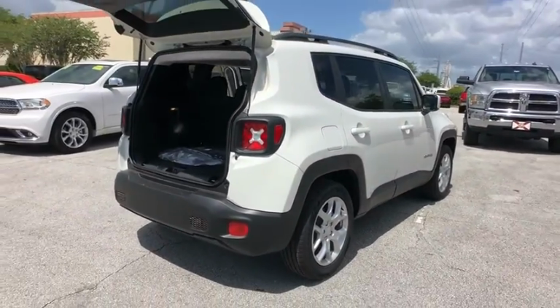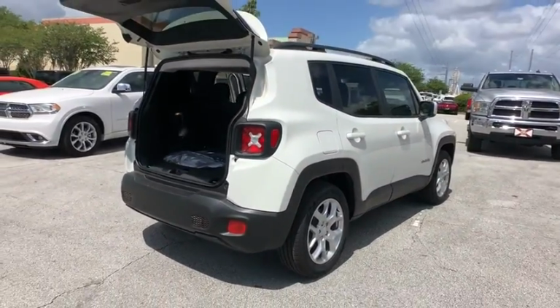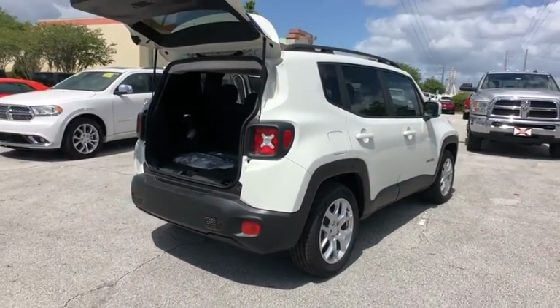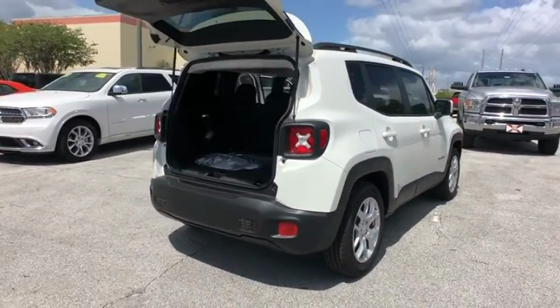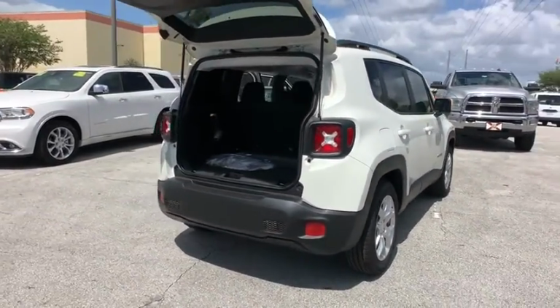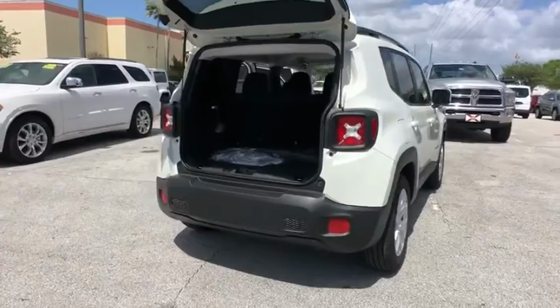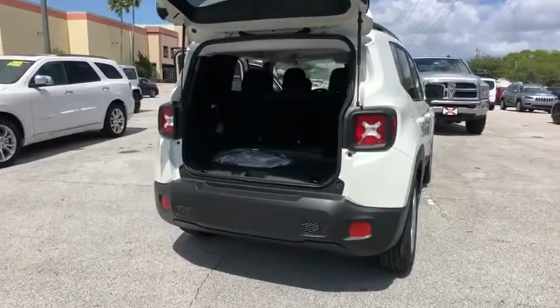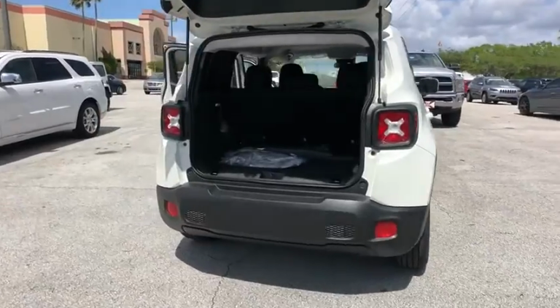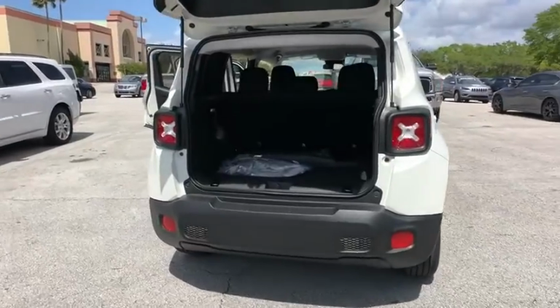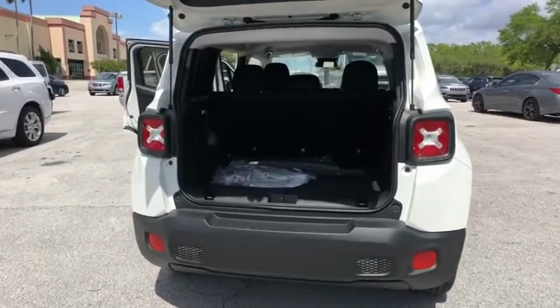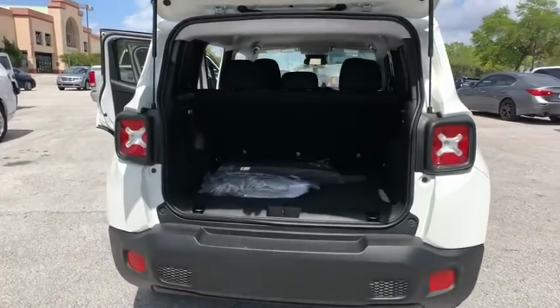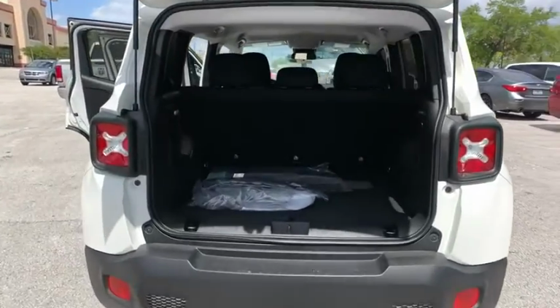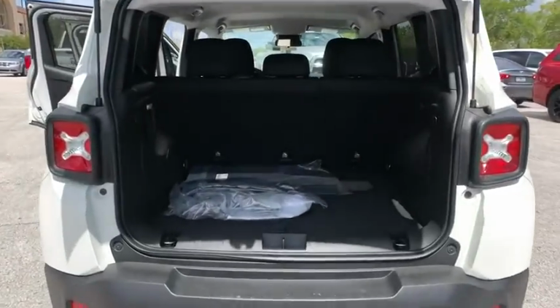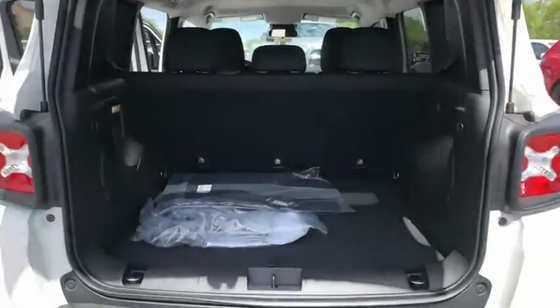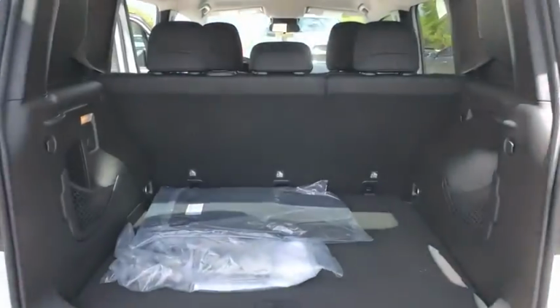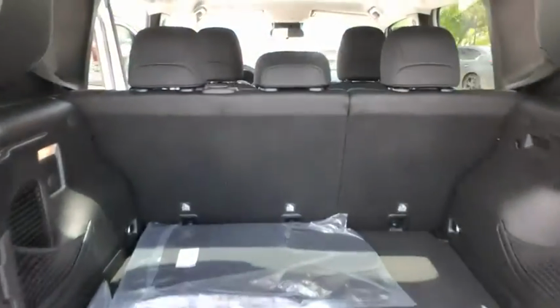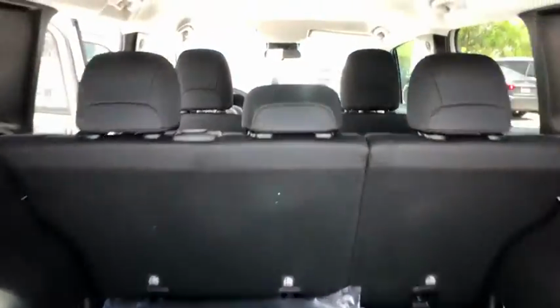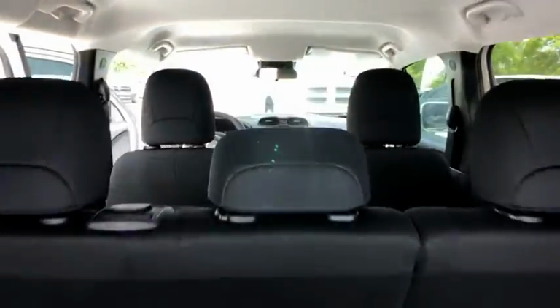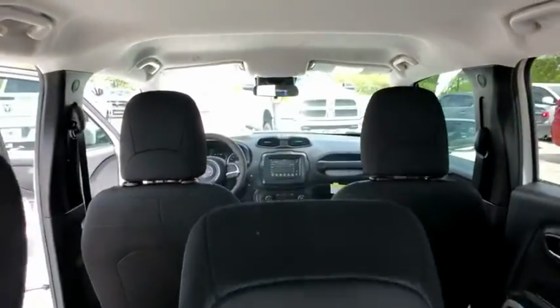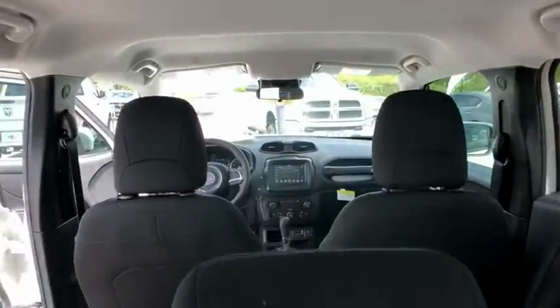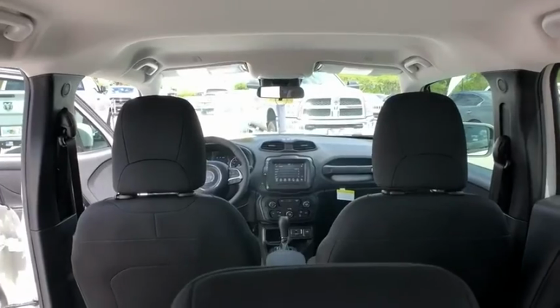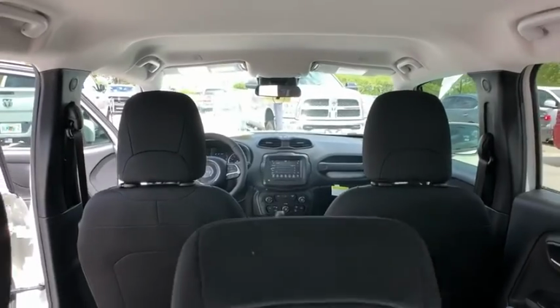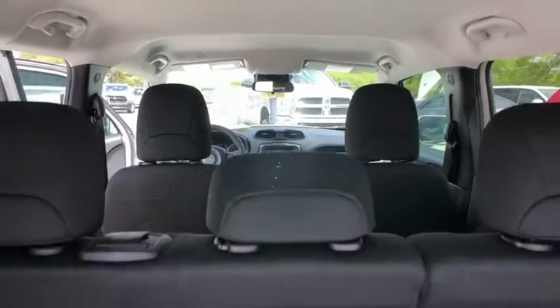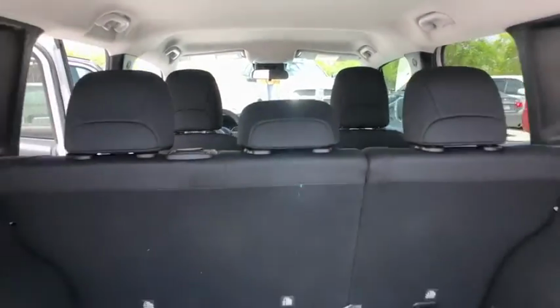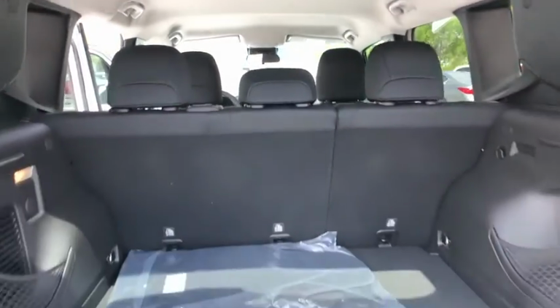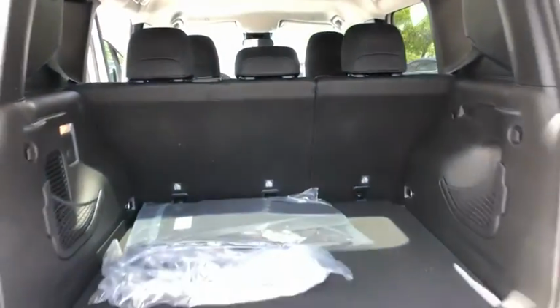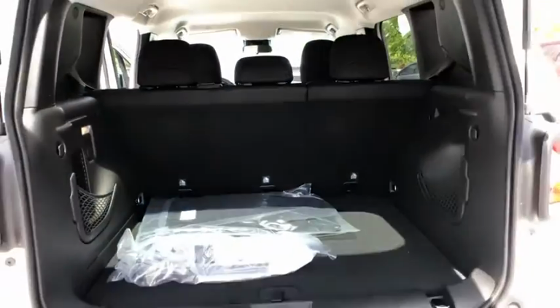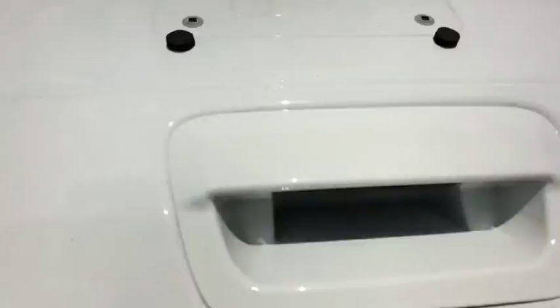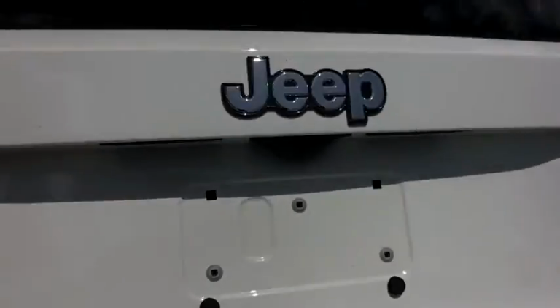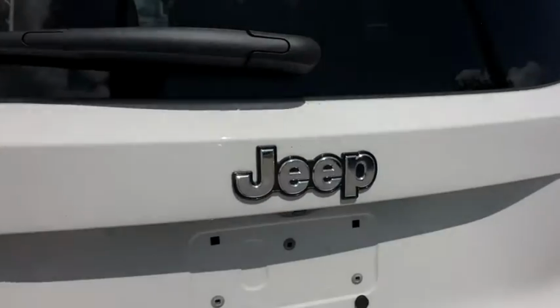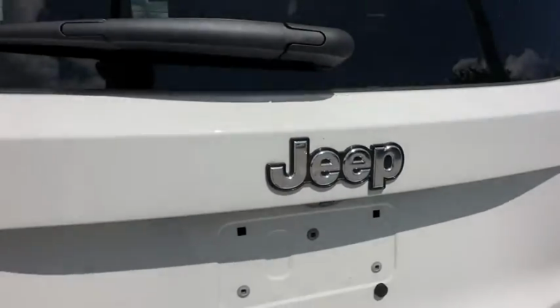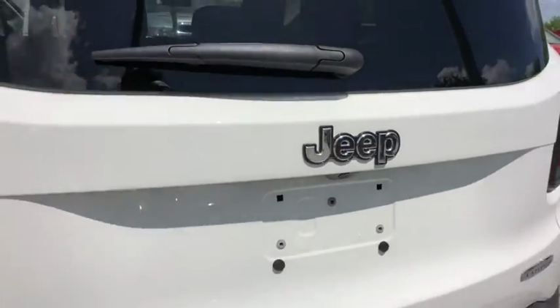Here are some of this vehicle's great options: backup camera, steering wheel audio controls, anti-lock braking system, keyless entry, stability control, traction control, leather wrapped steering wheel.